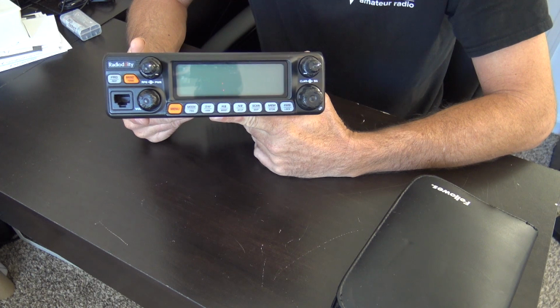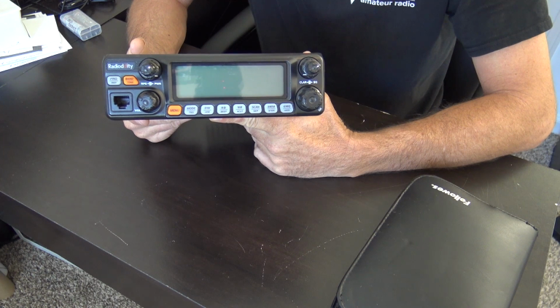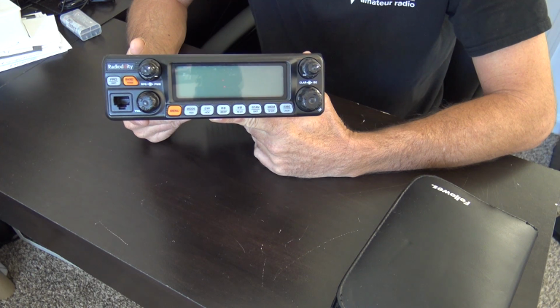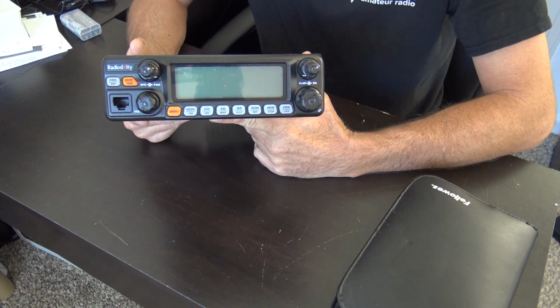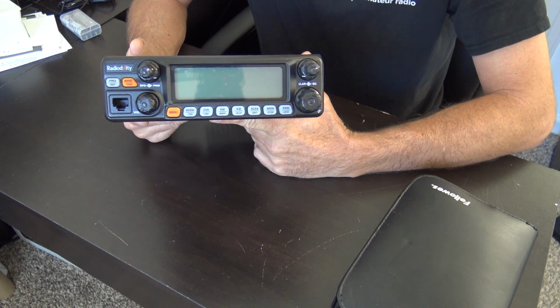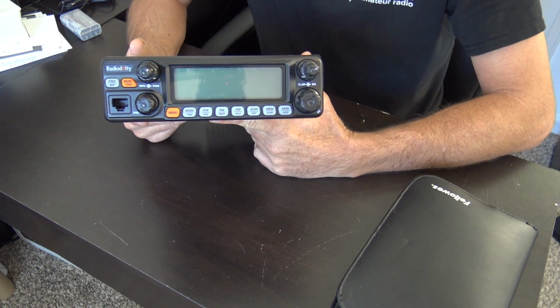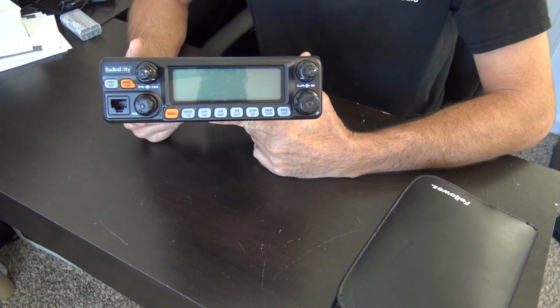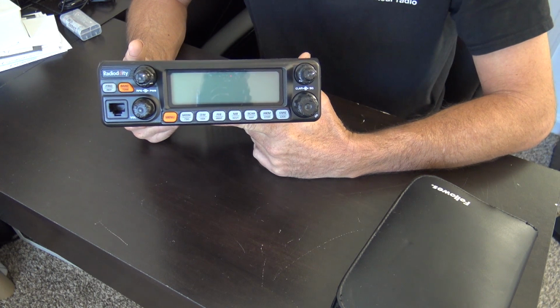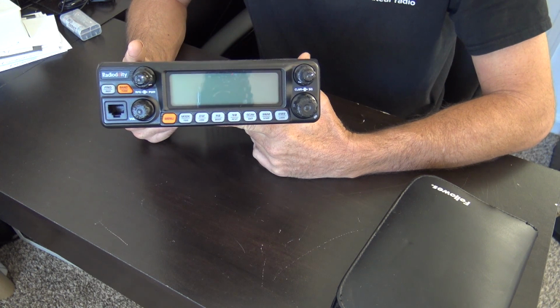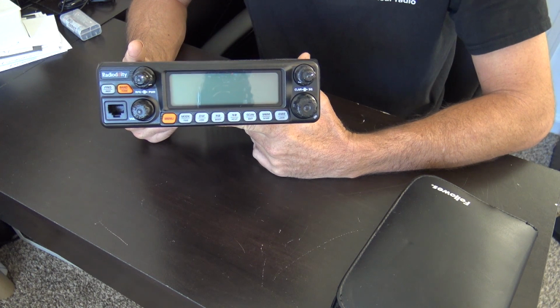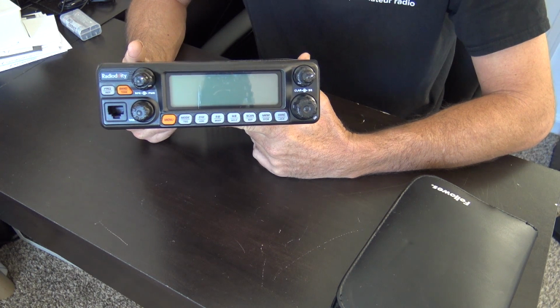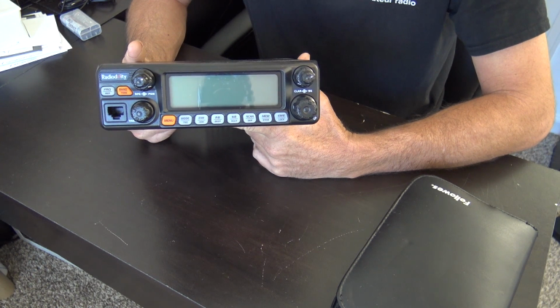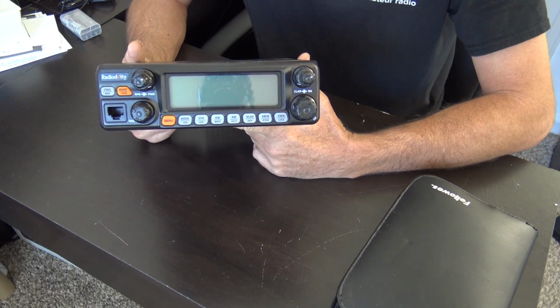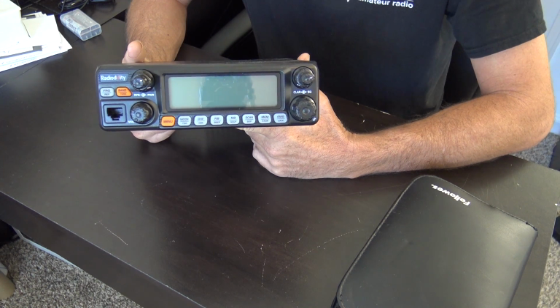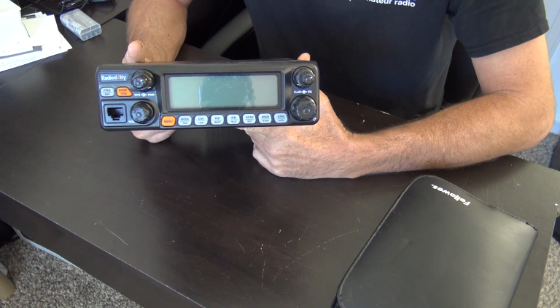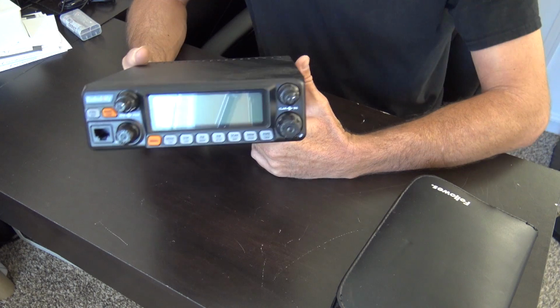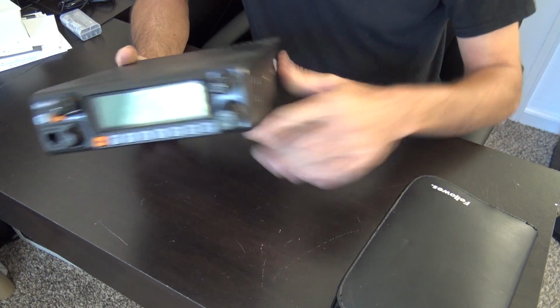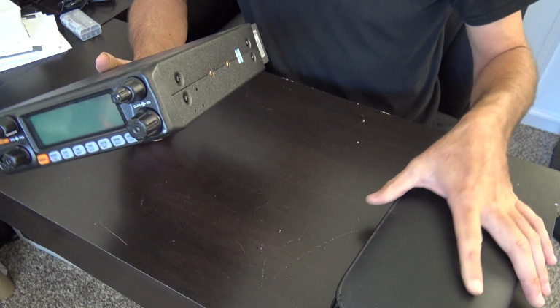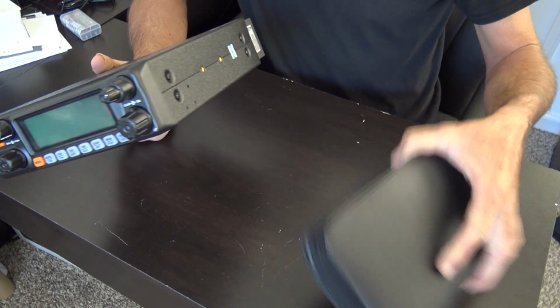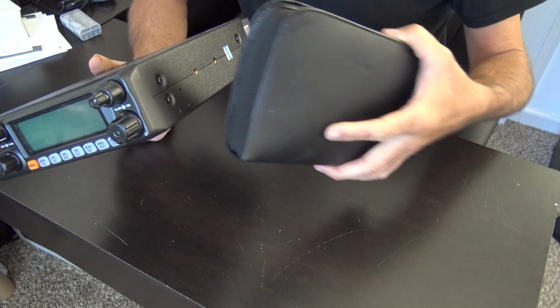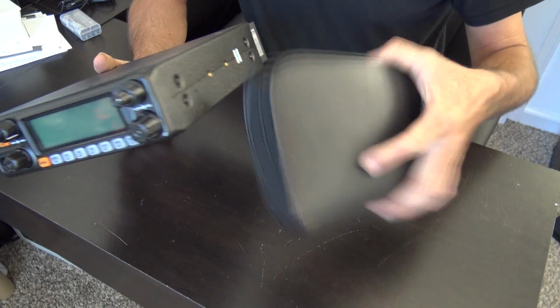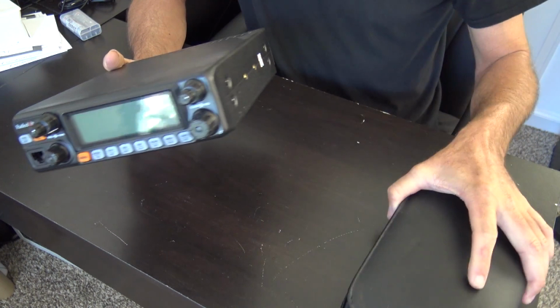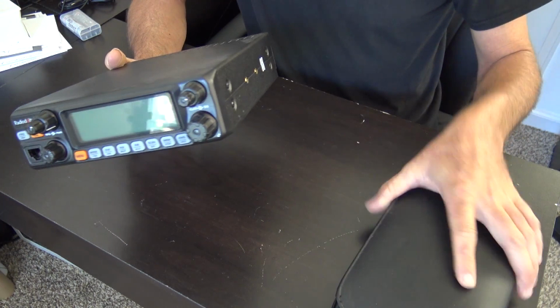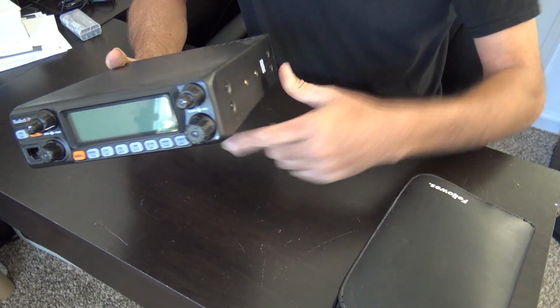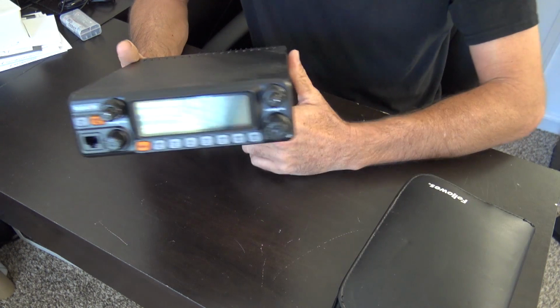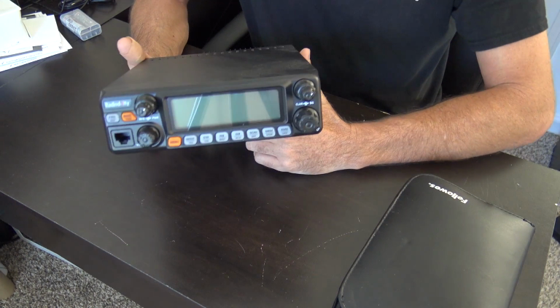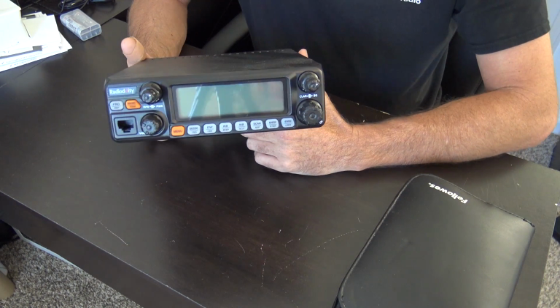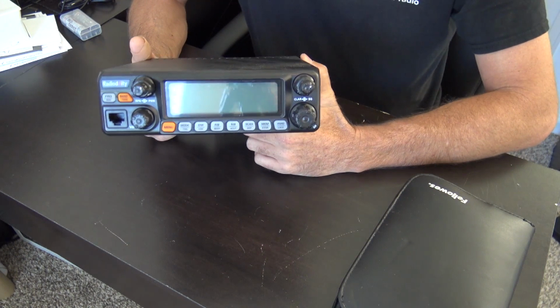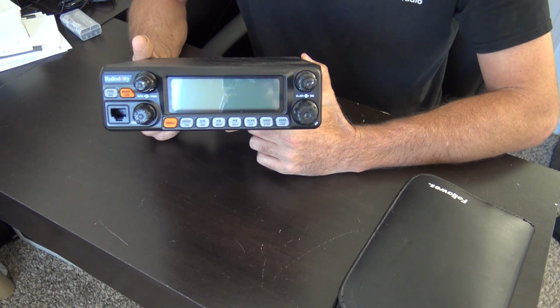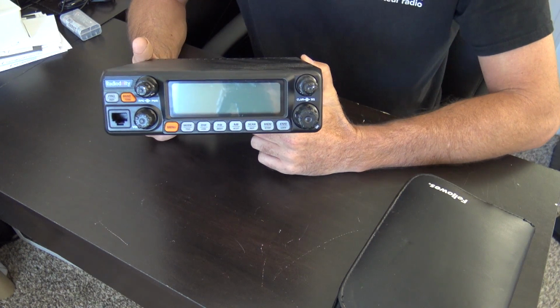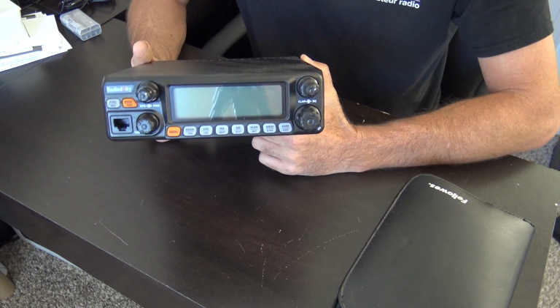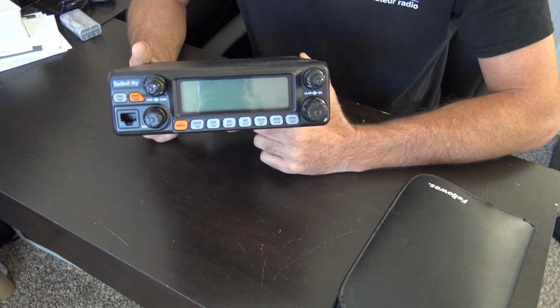The Radiodity QT60 11 and 12 meter mod. I have my little tiny tool kit here, which requires nothing more than a set of cutters and a Phillips head screwdriver to get this done.